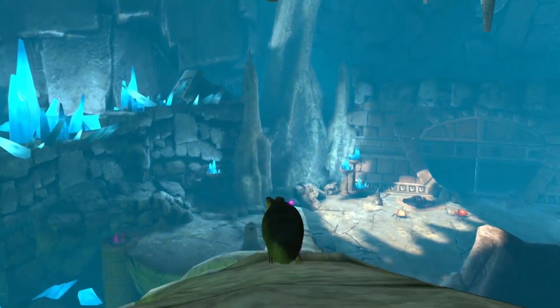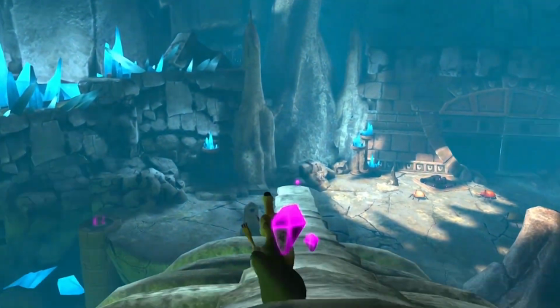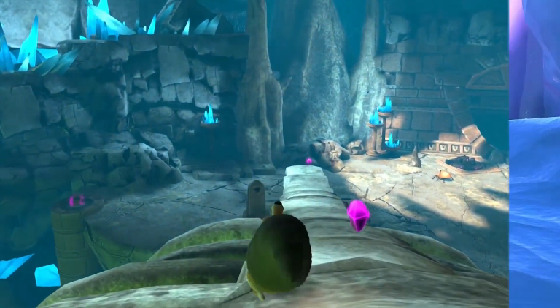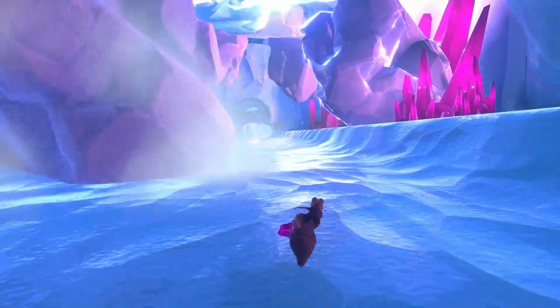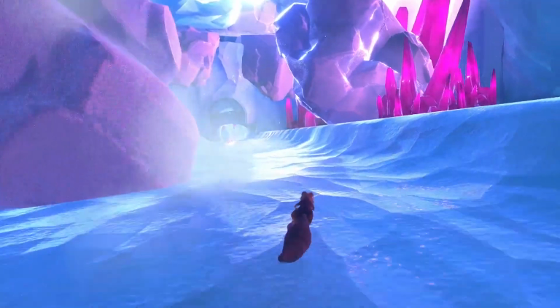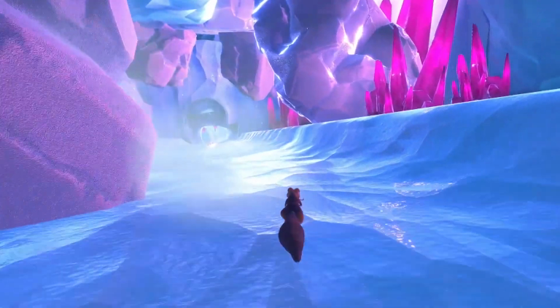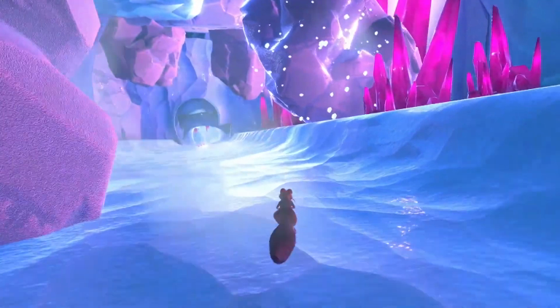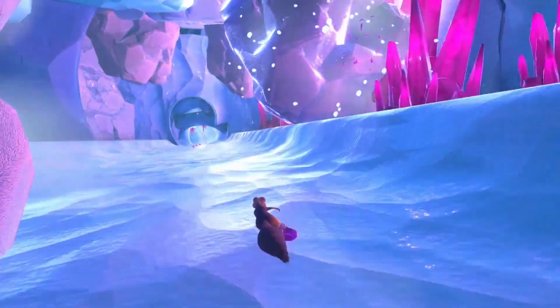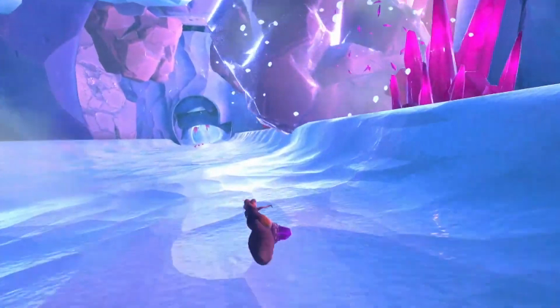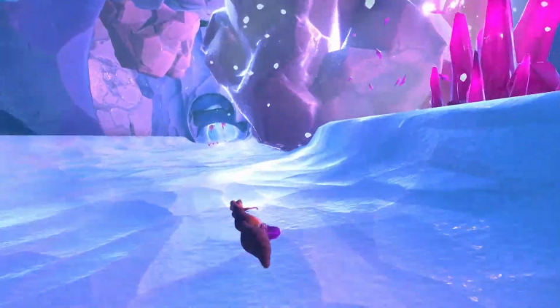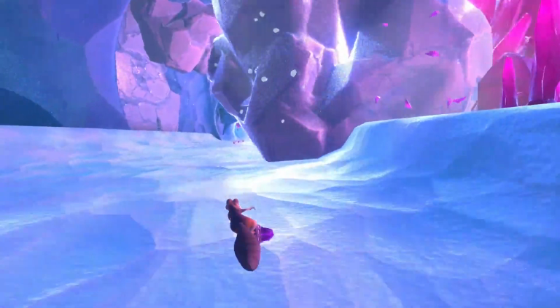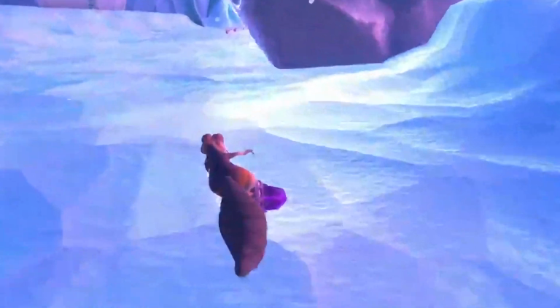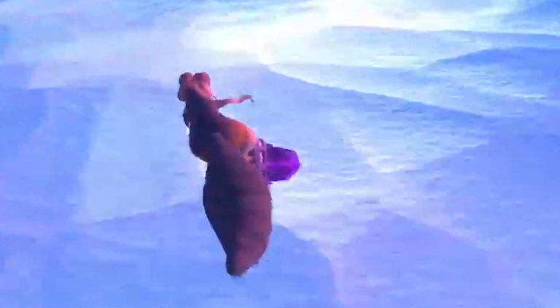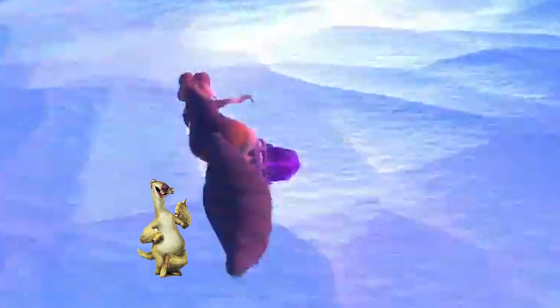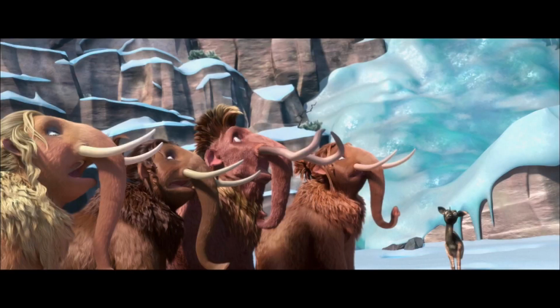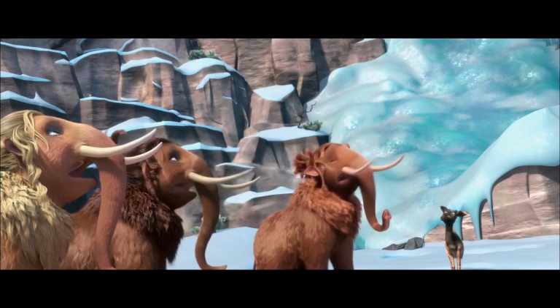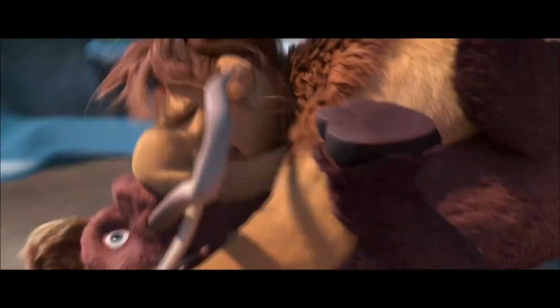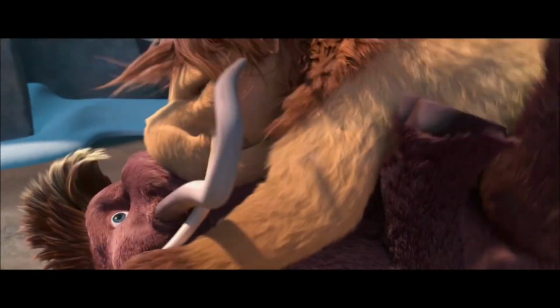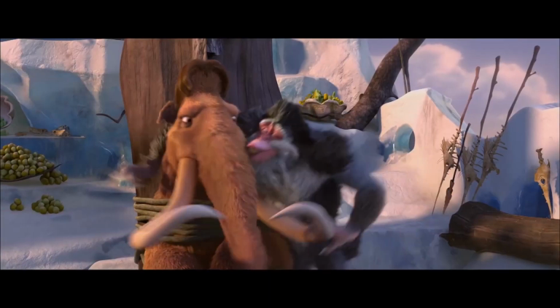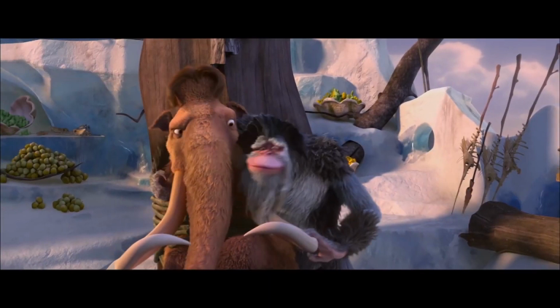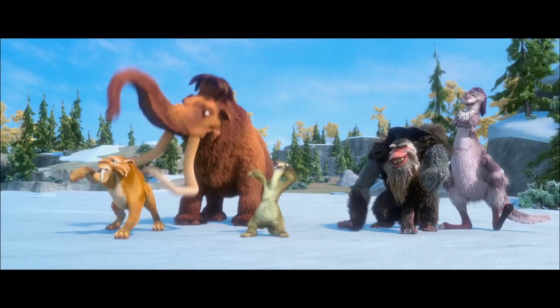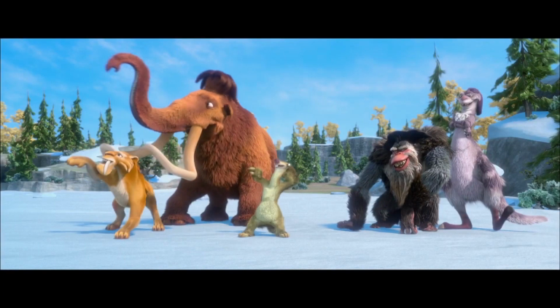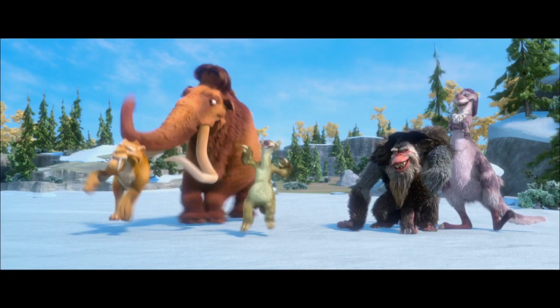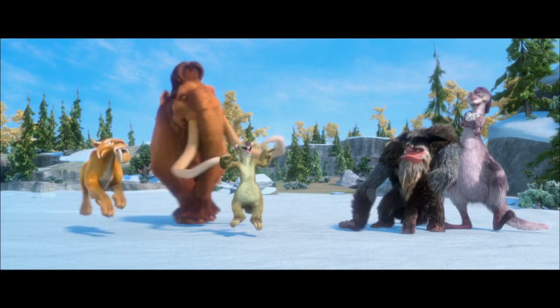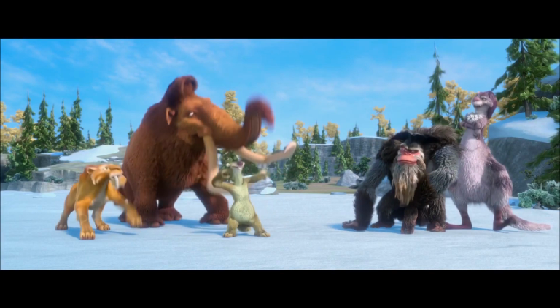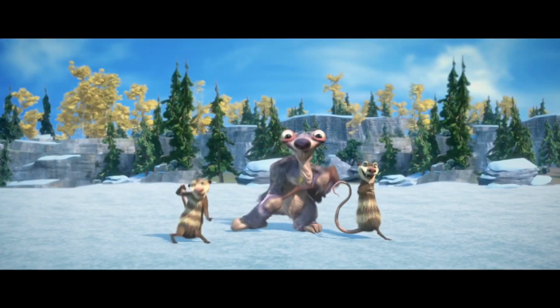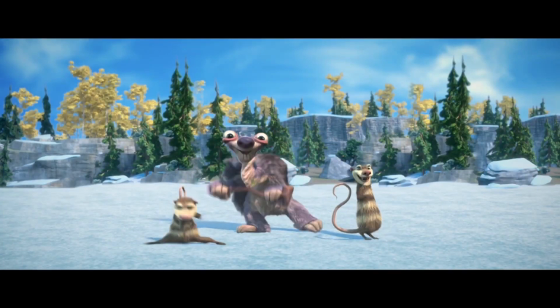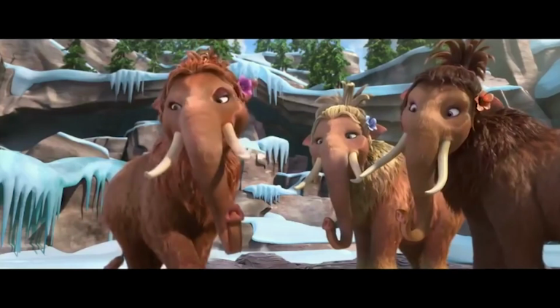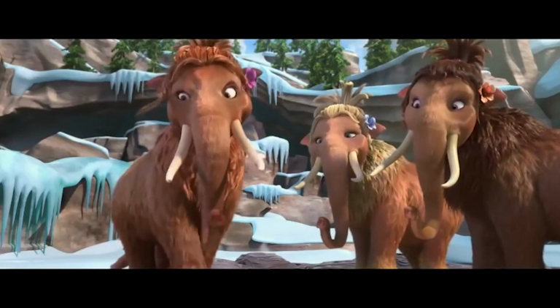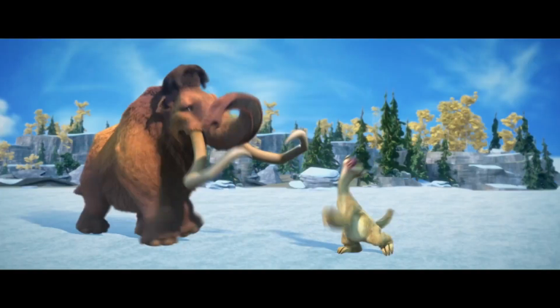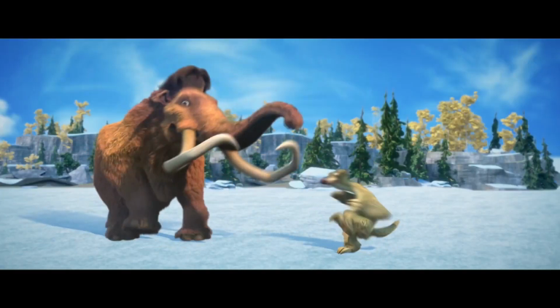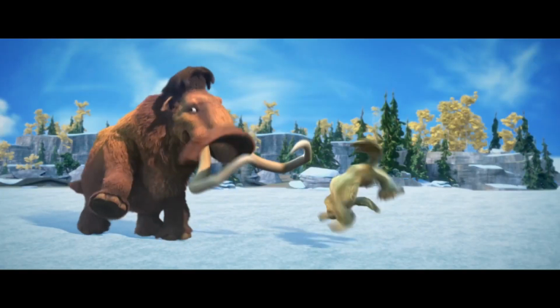Now if we skip ahead we see Scrat sliding down, and if we look closely we can see Scrat dabbing. This is a clear reference to Ice Age 4, where they tried to make the movie more hip — like by making Nicki Minaj a mammoth and adding teen drama.